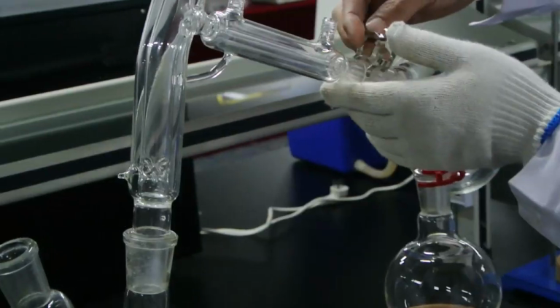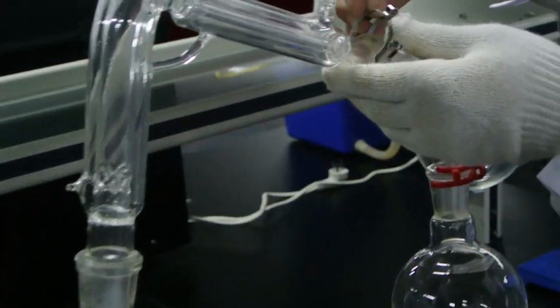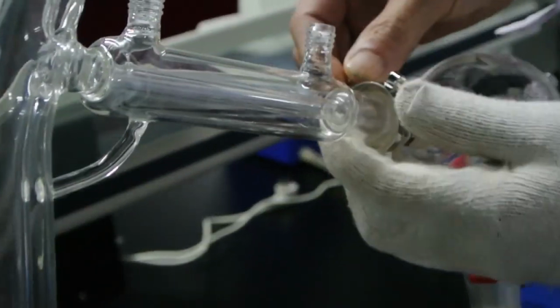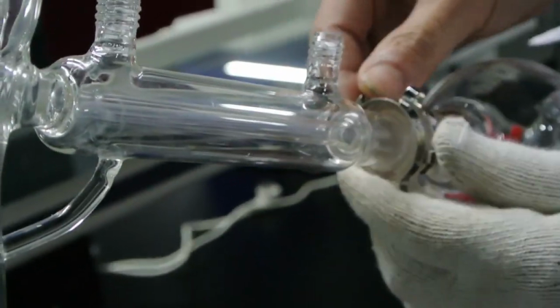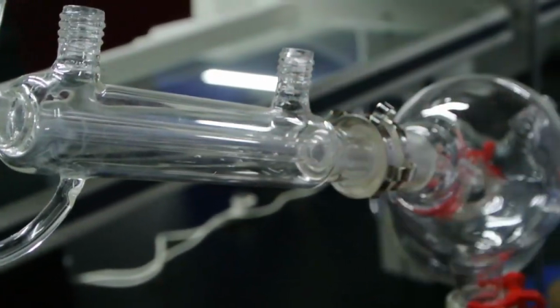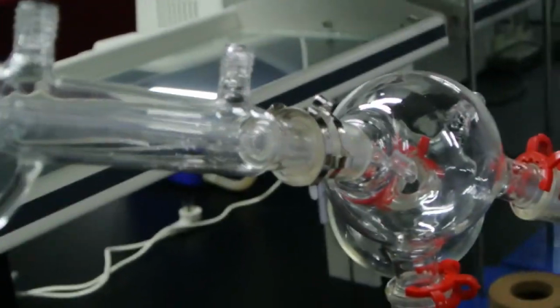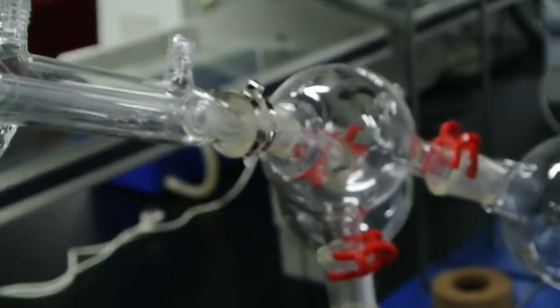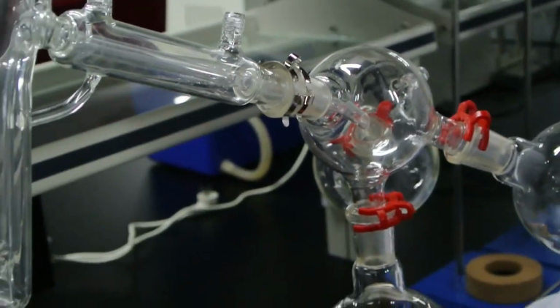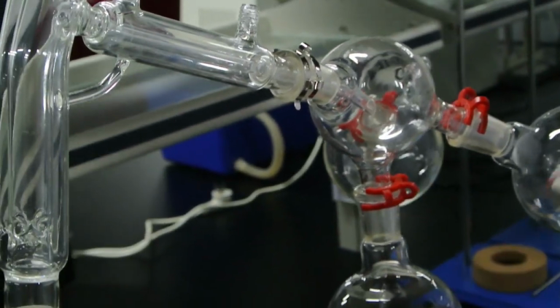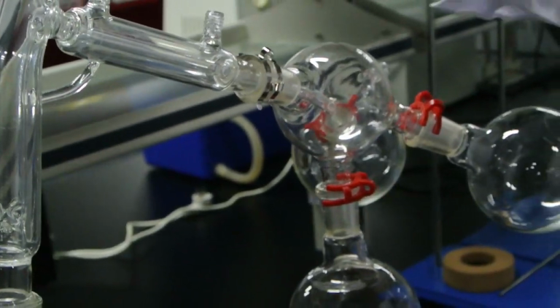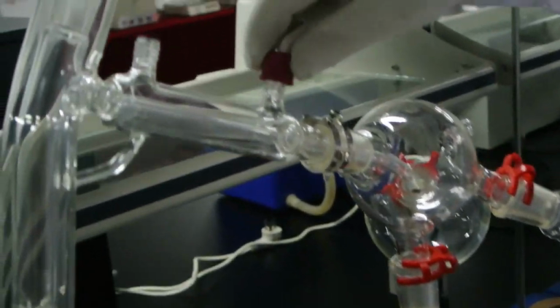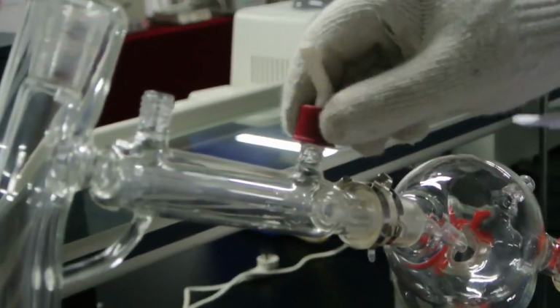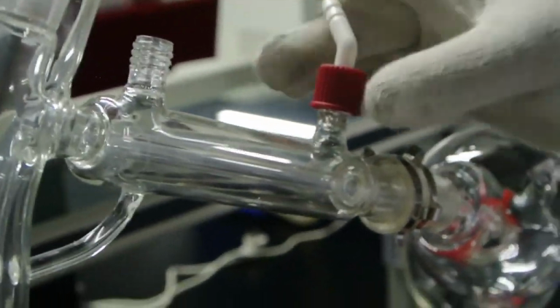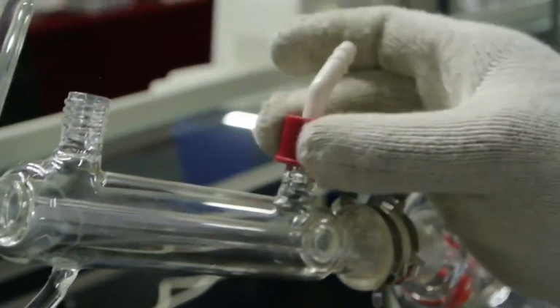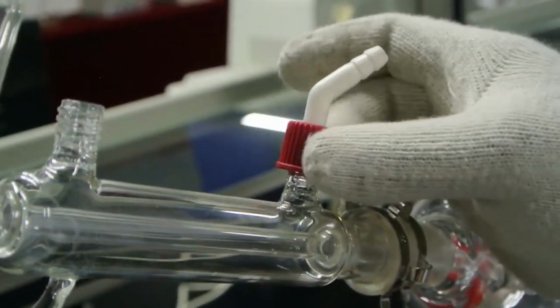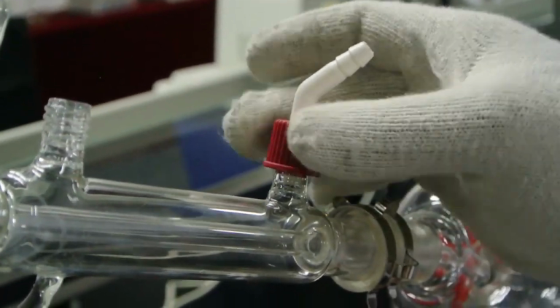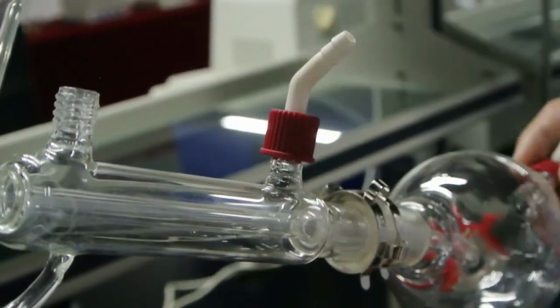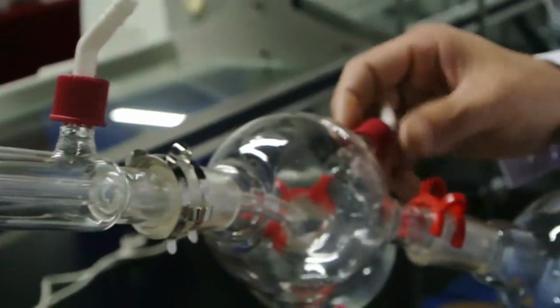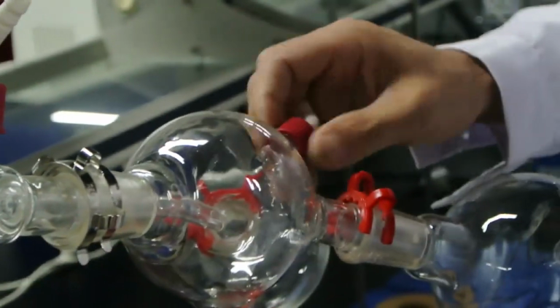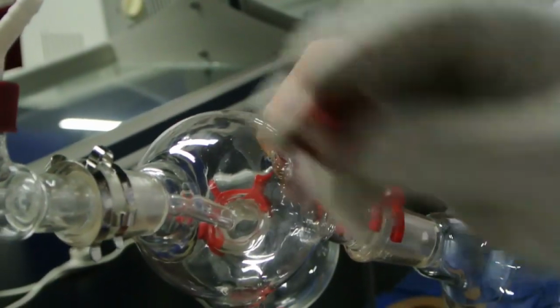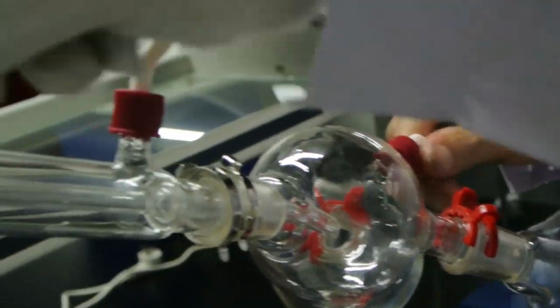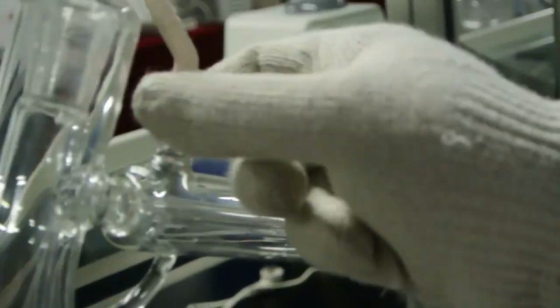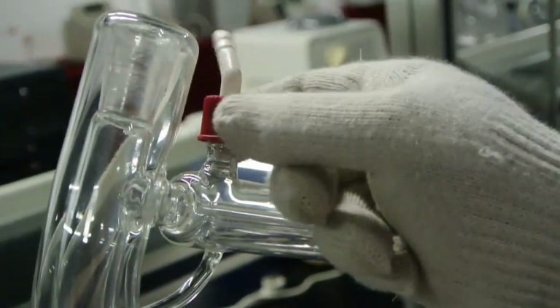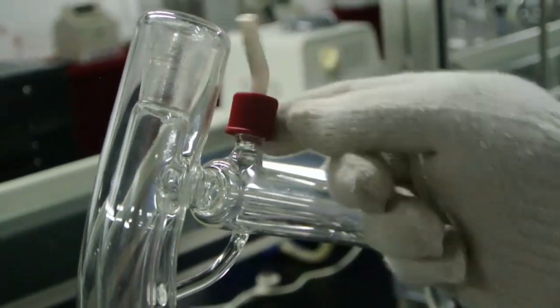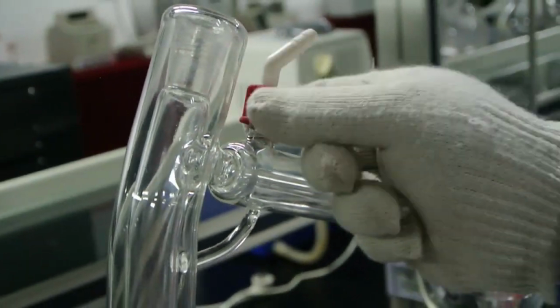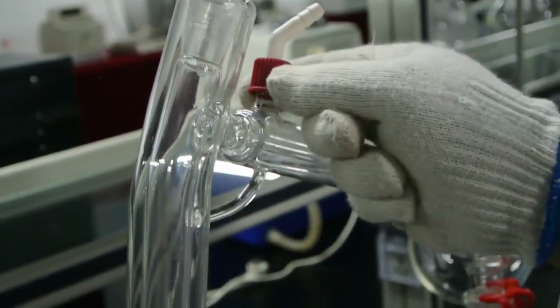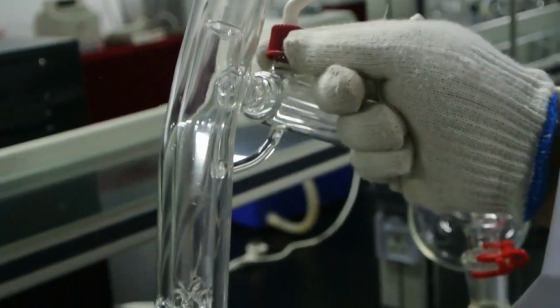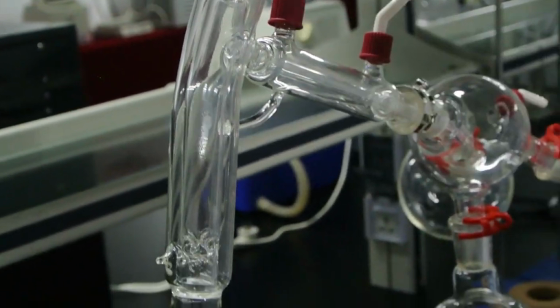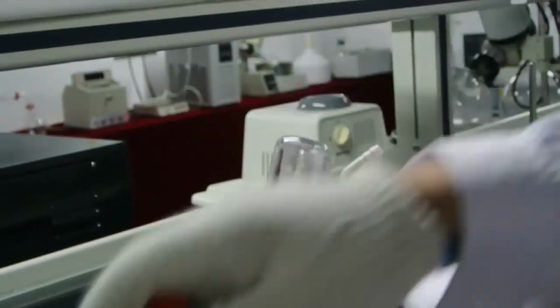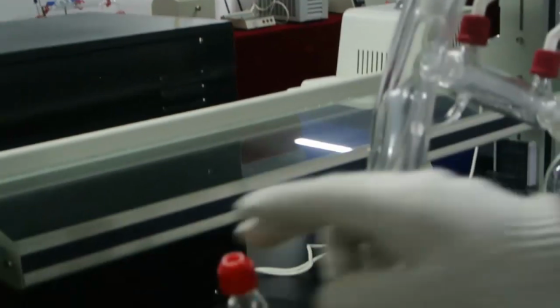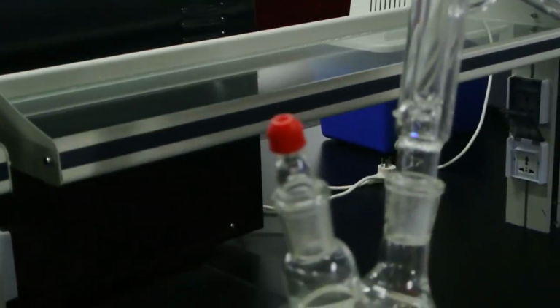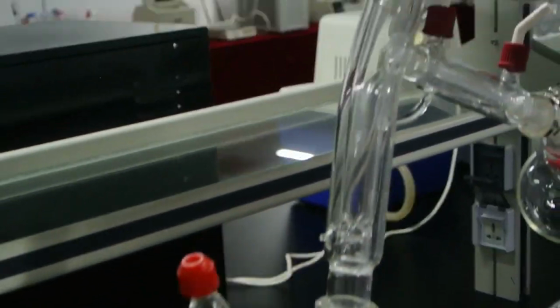Pay attention to the distillation head. The joint needs to use the metal clip. Install the fittings for the chiller and the fittings for the vacuum, as well as the fittings for the chiller.